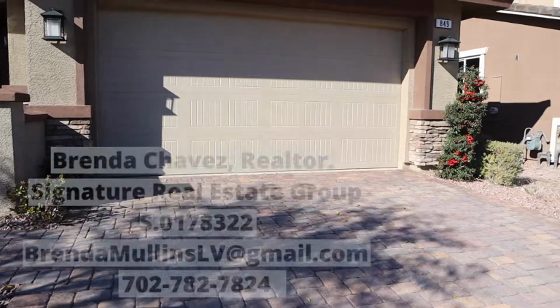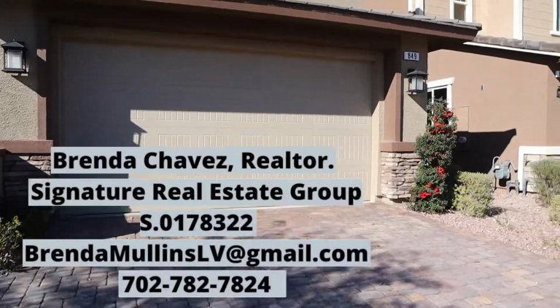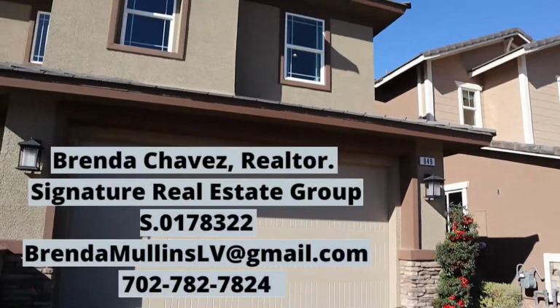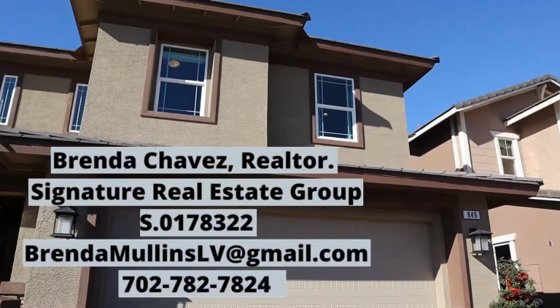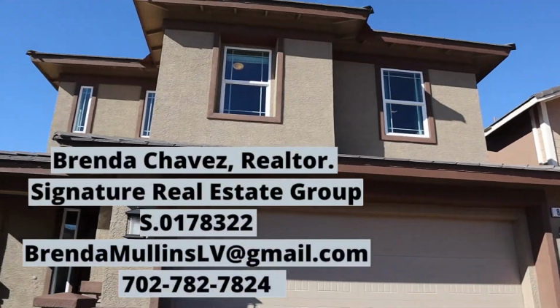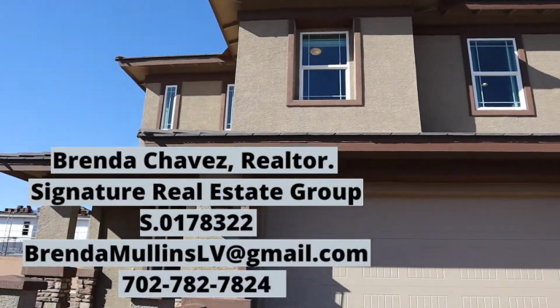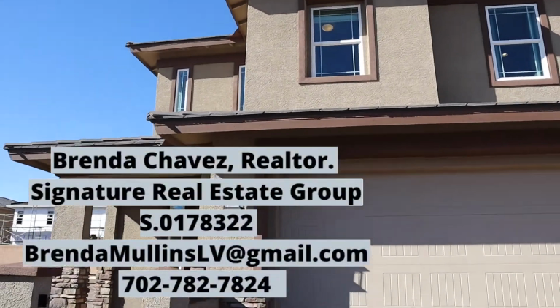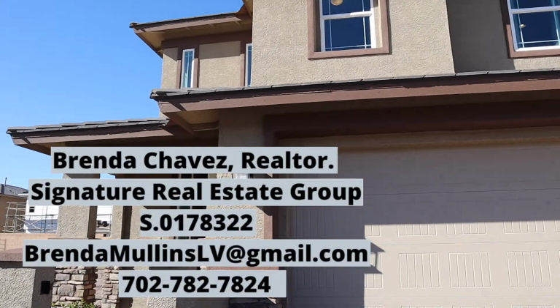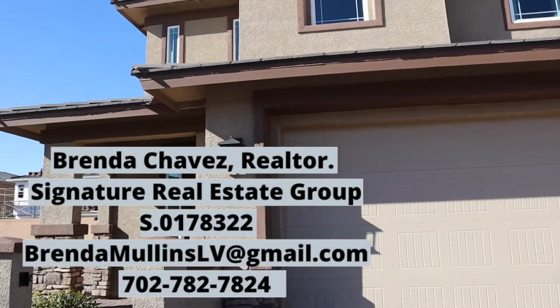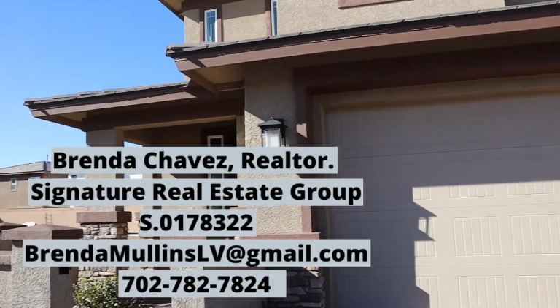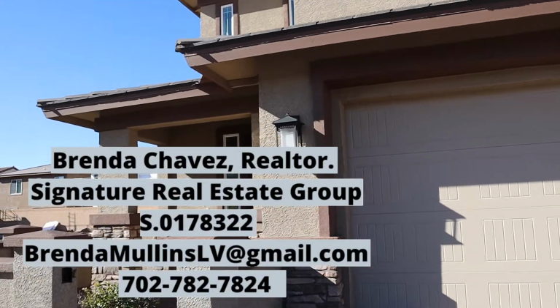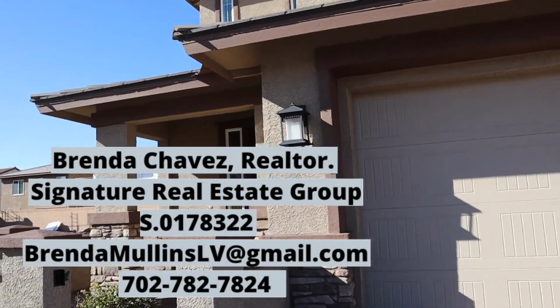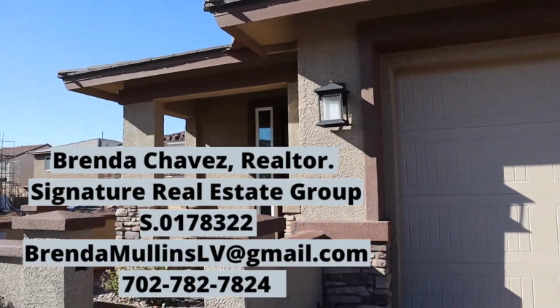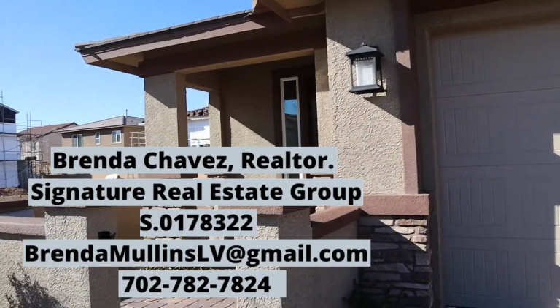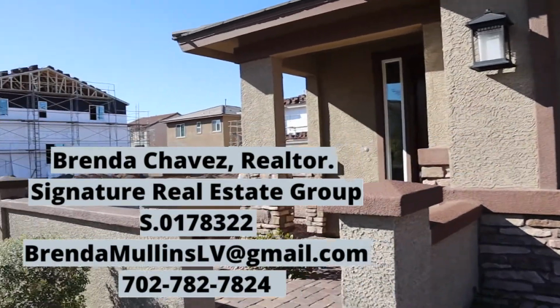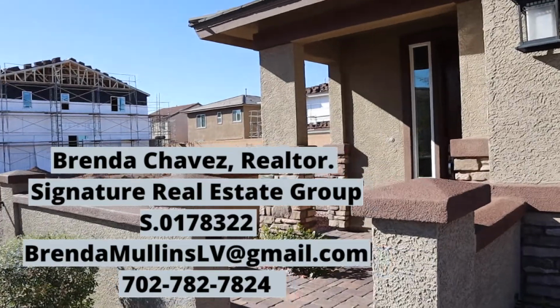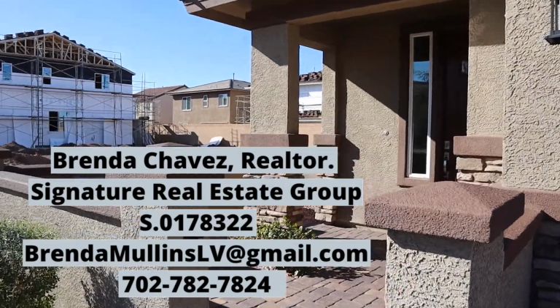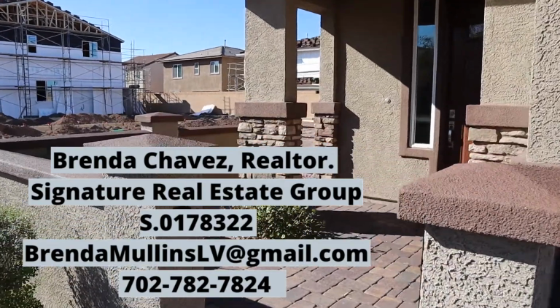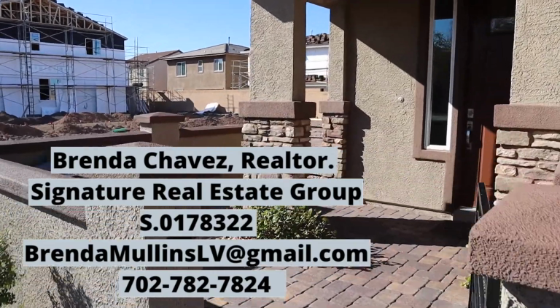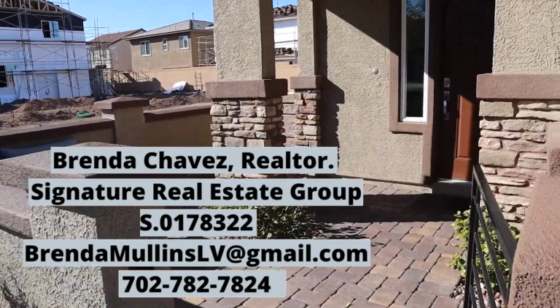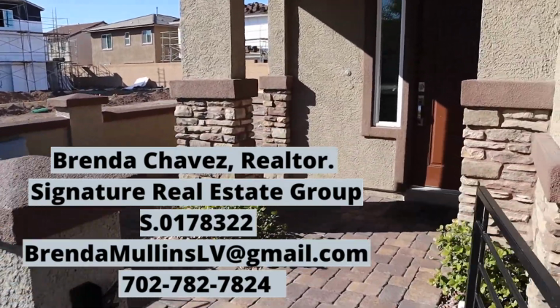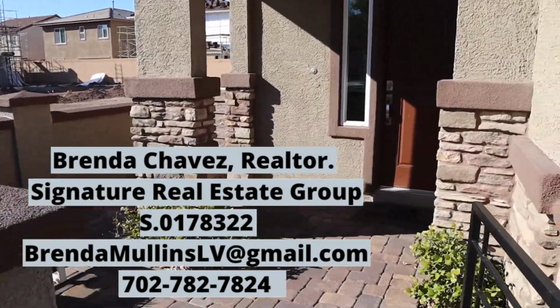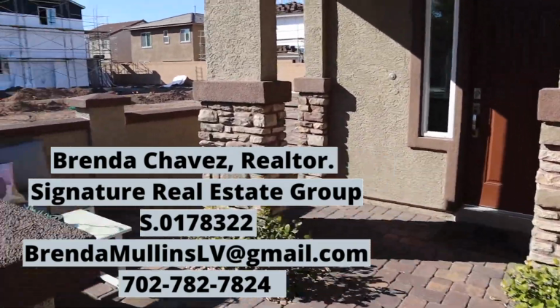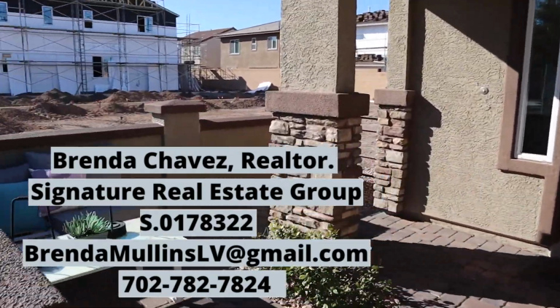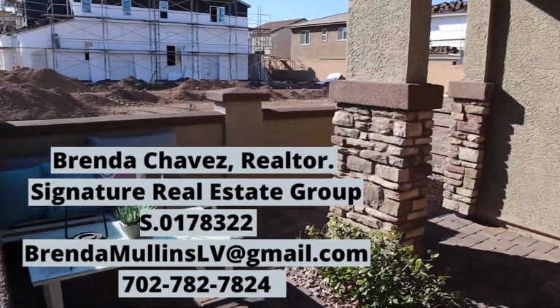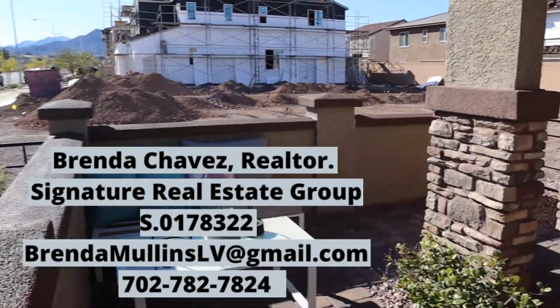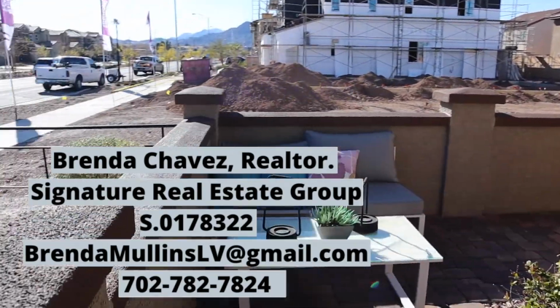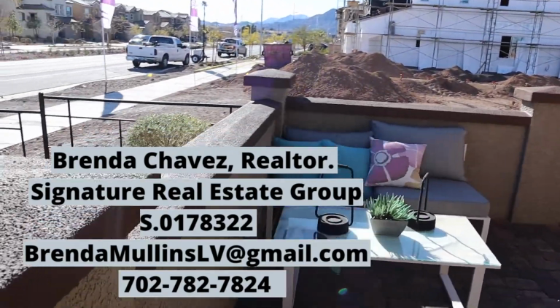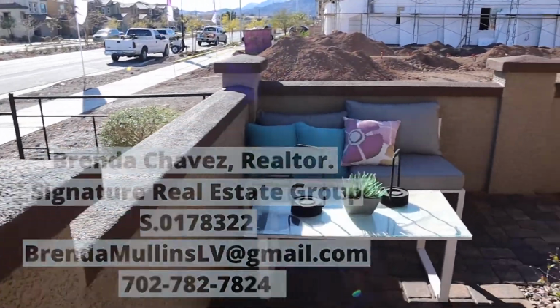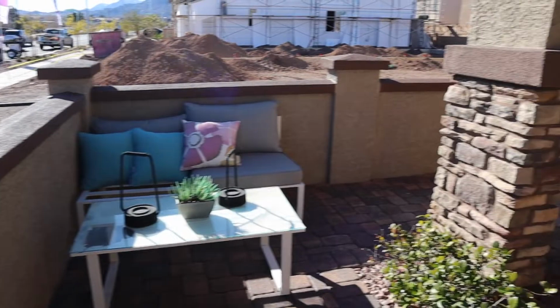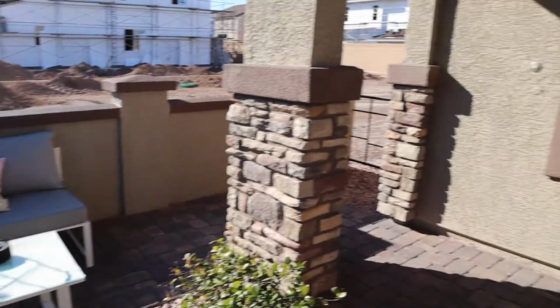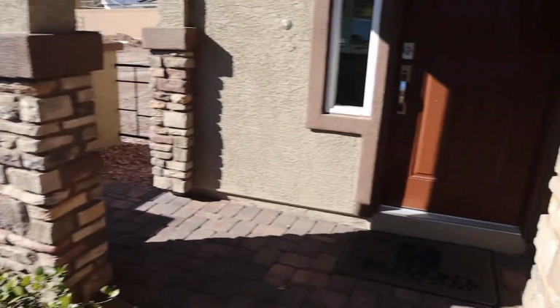Chavez here. Let me show you this great property starting at 335. It is 2,300 square feet. It's all over the courtyard.